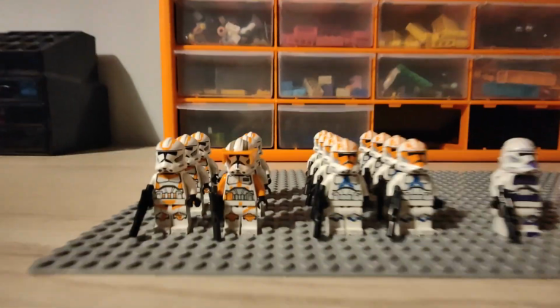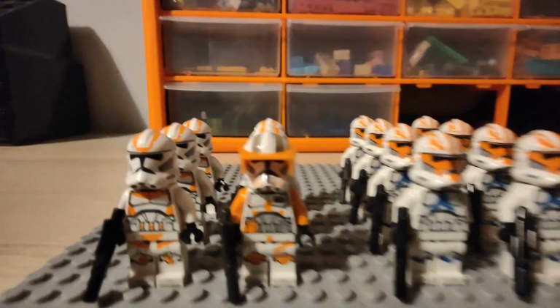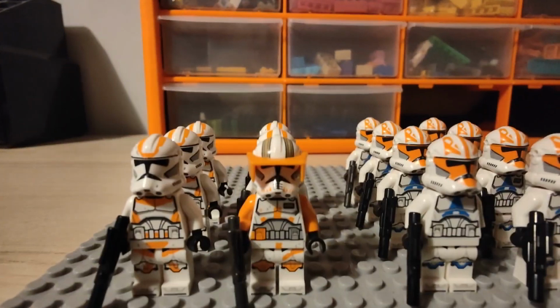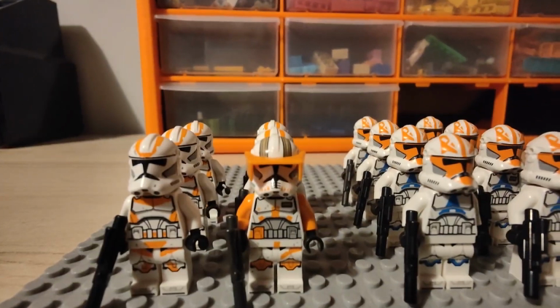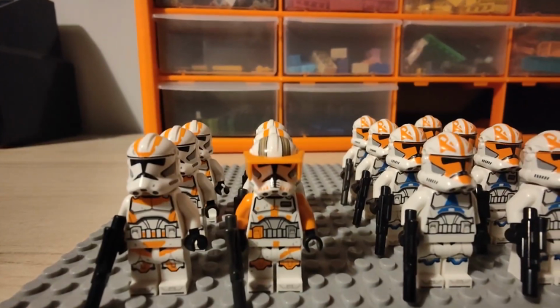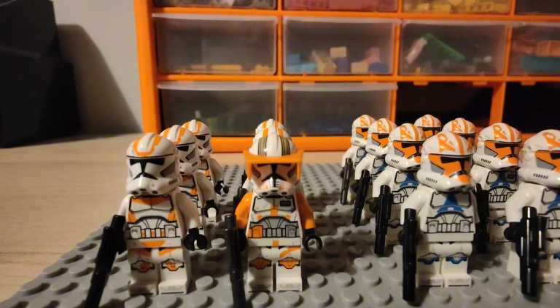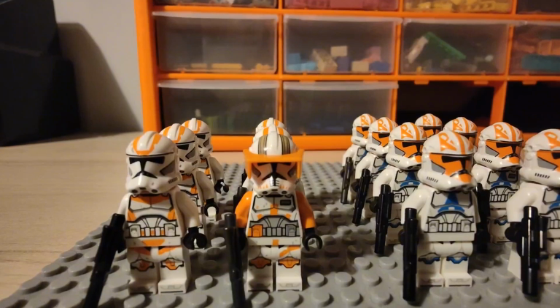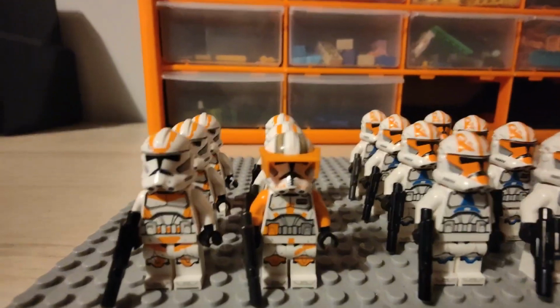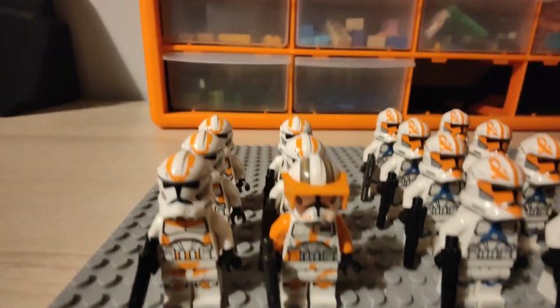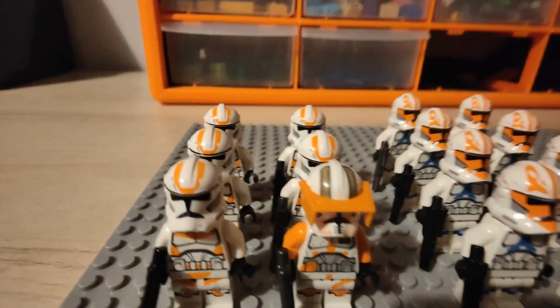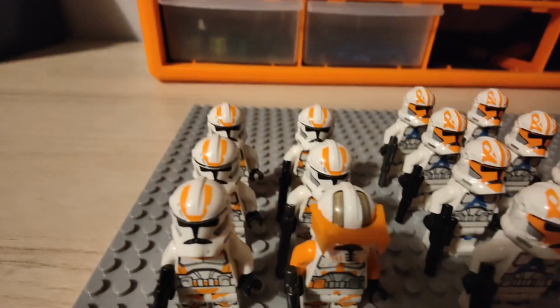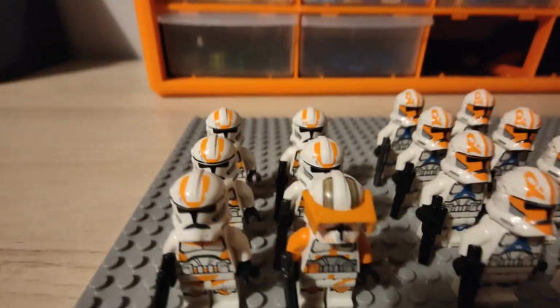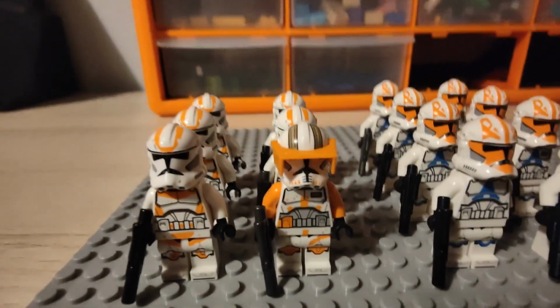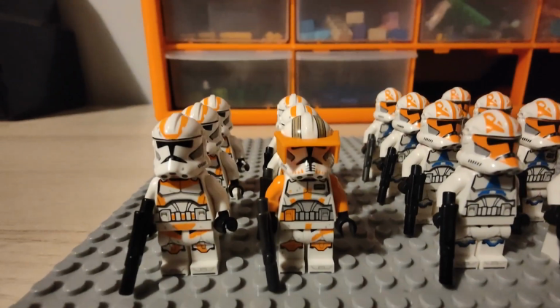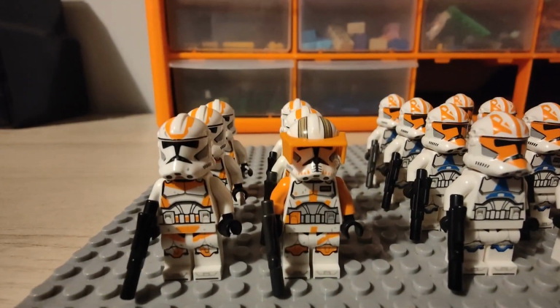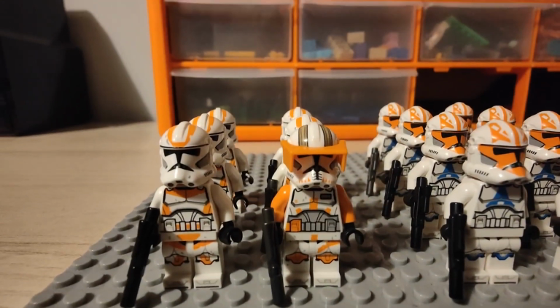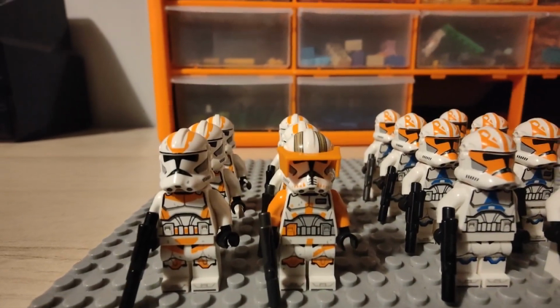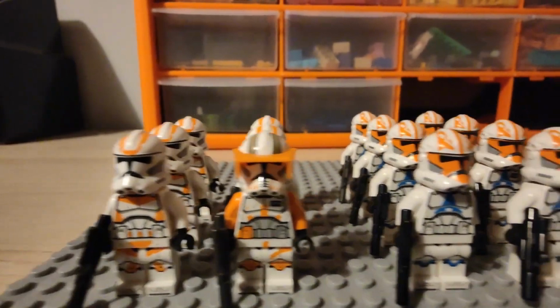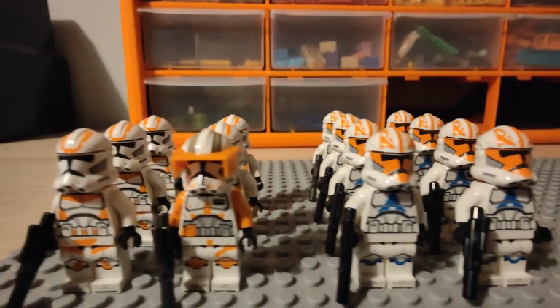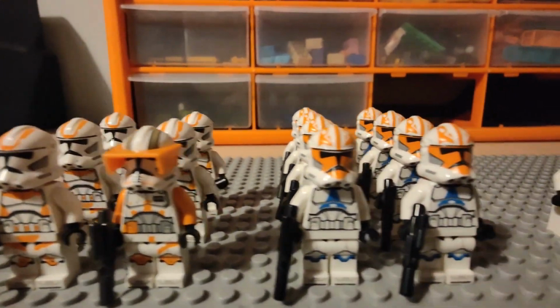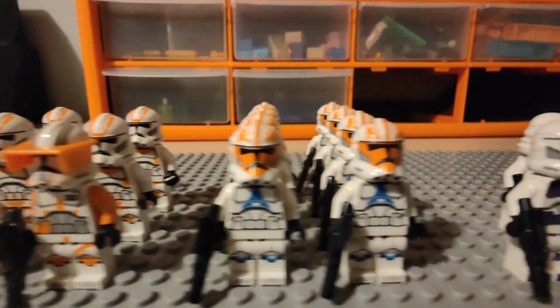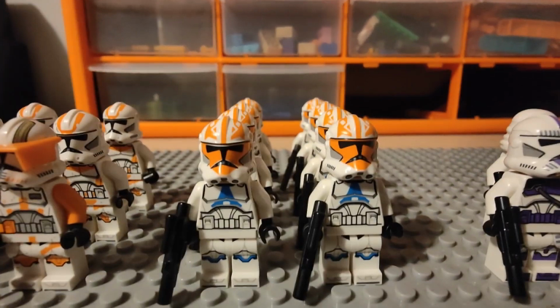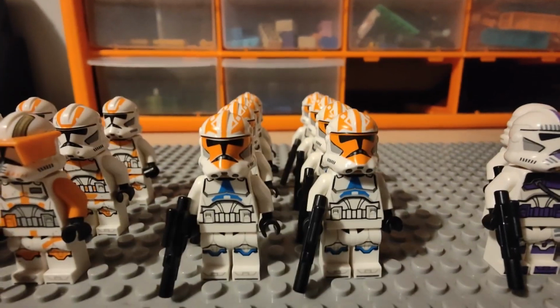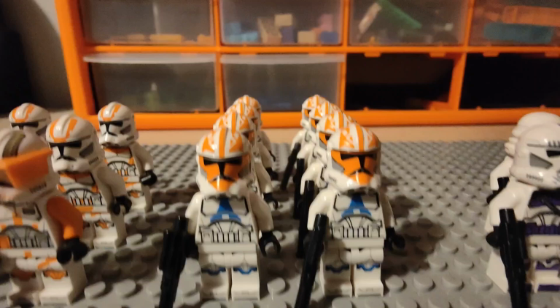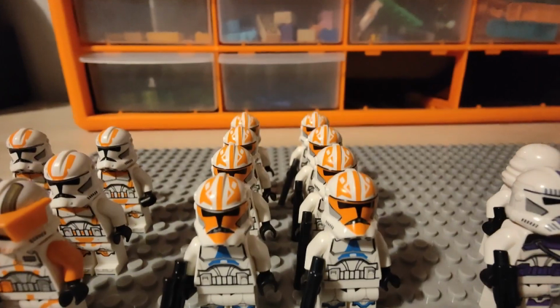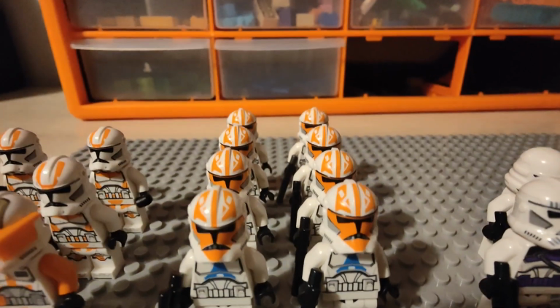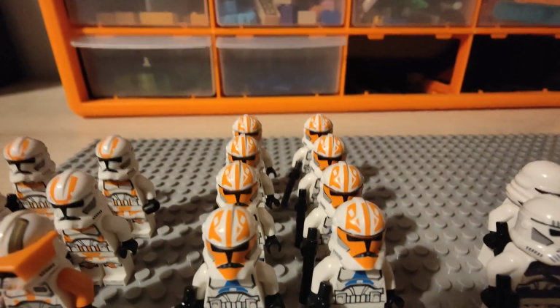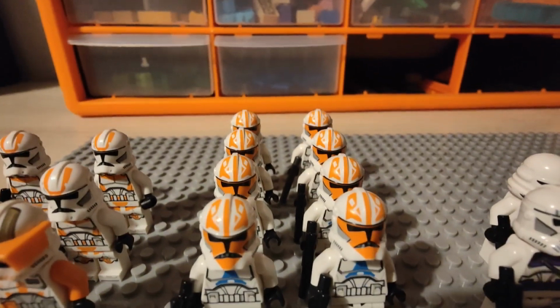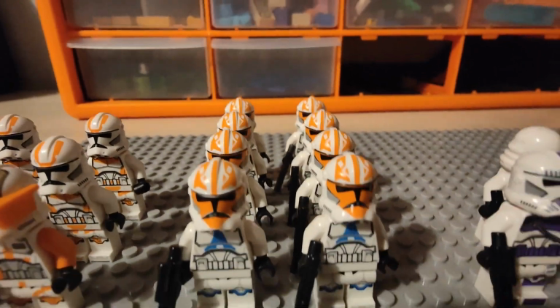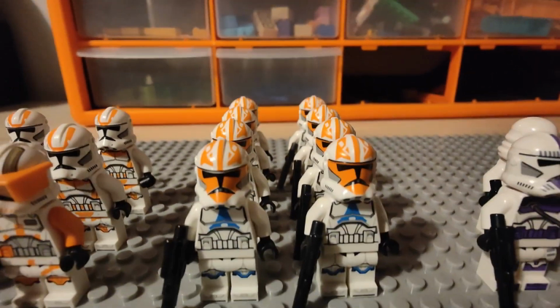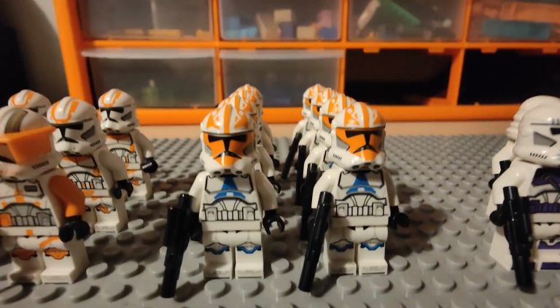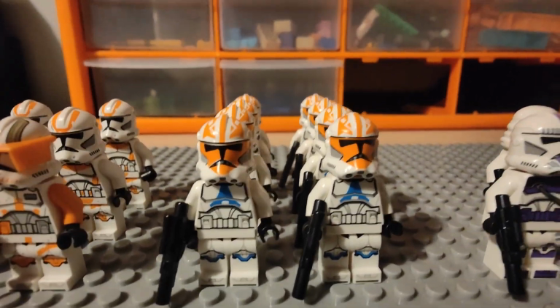Here we have Commander Cody with his 212th, next to the 332nd troopers. These came in the recent battle pack, but they have helmet holes, so they're not the best.